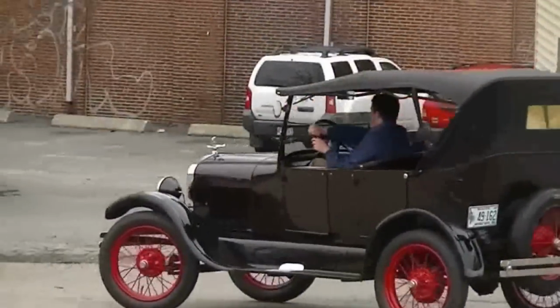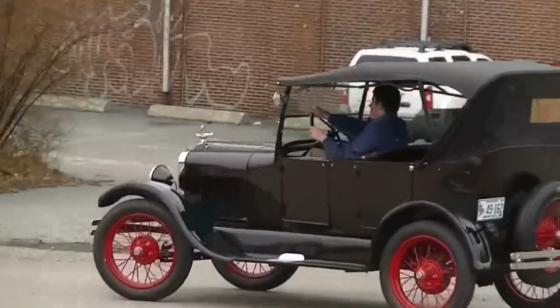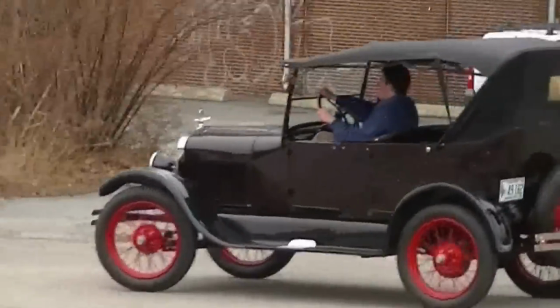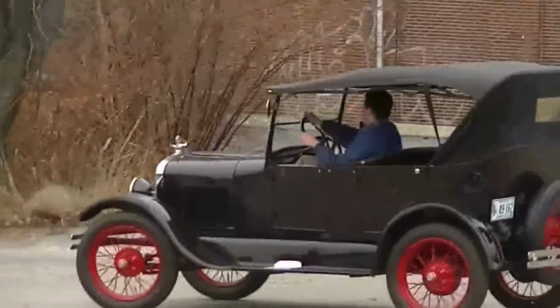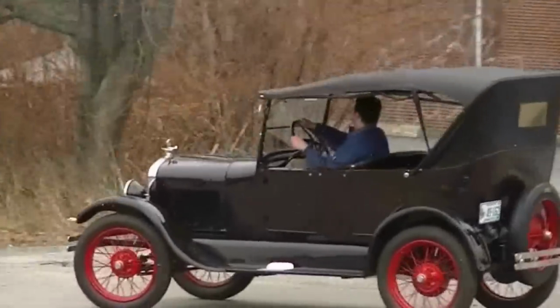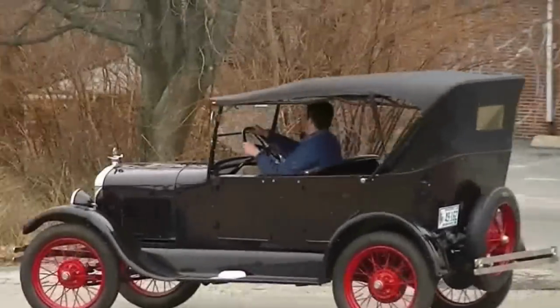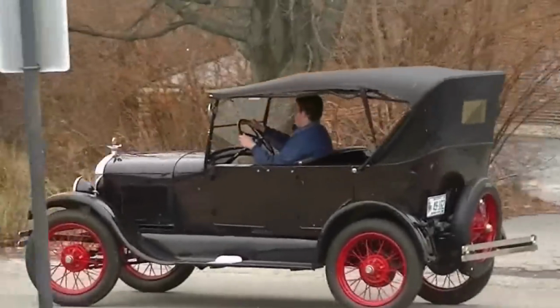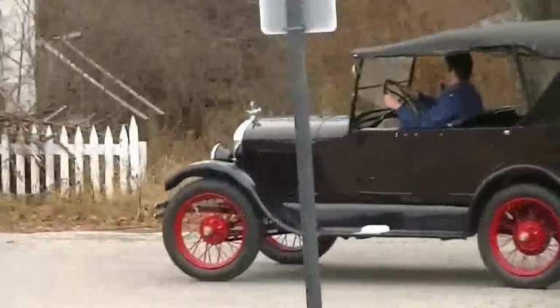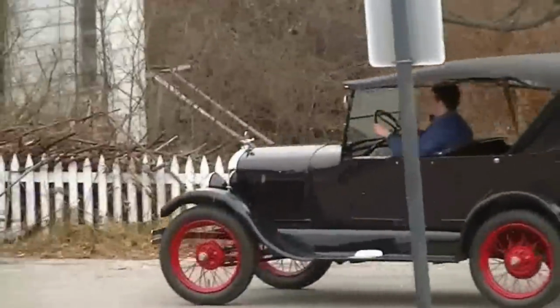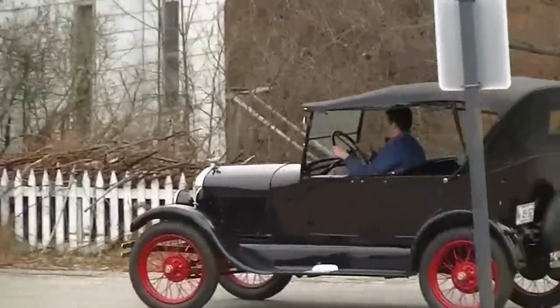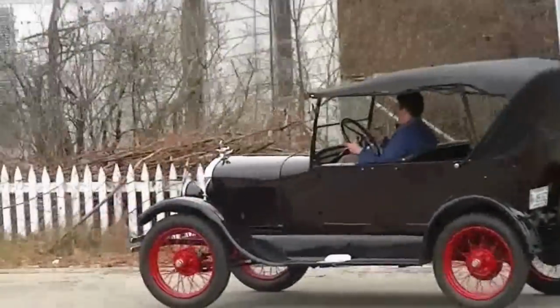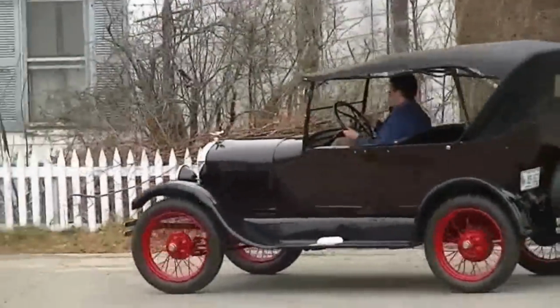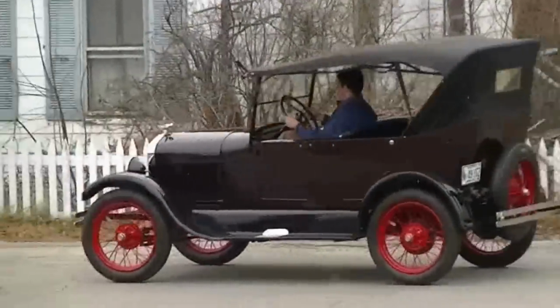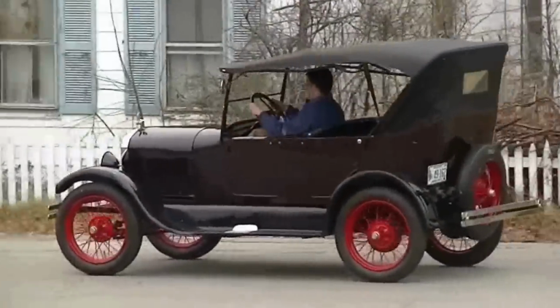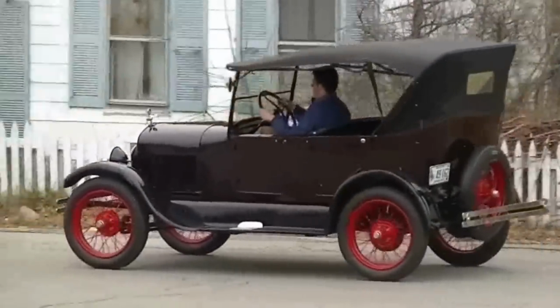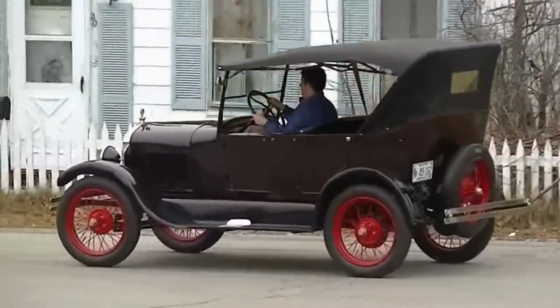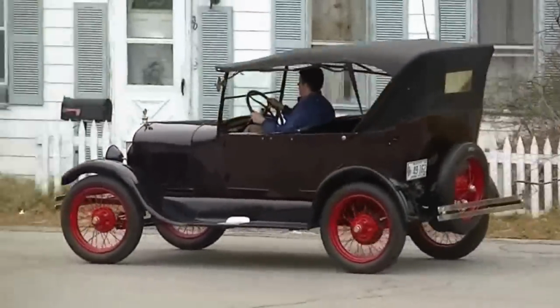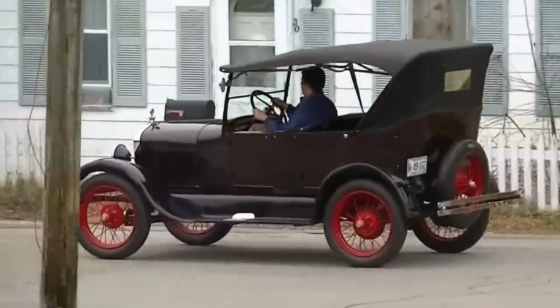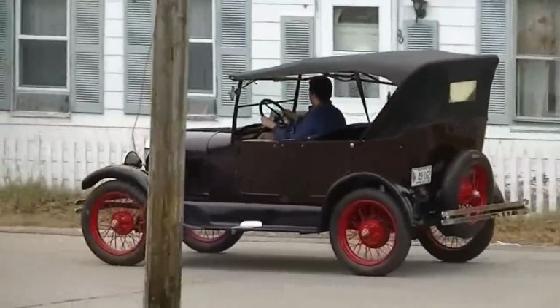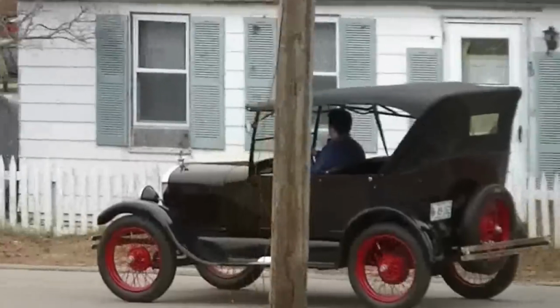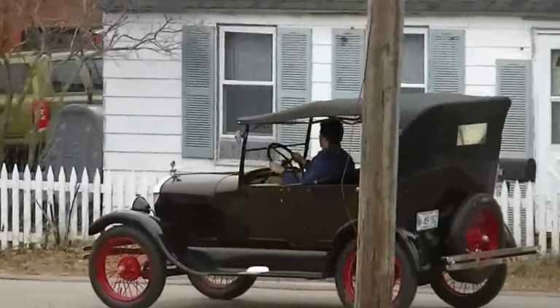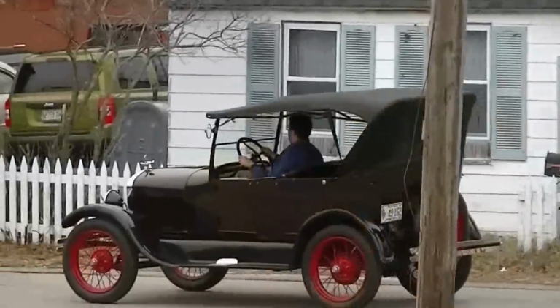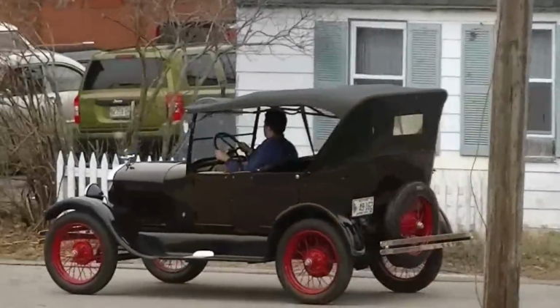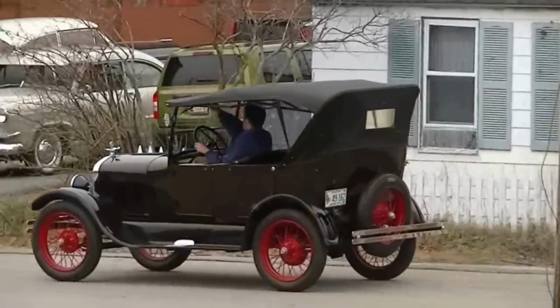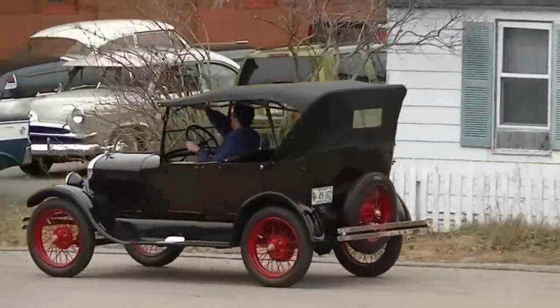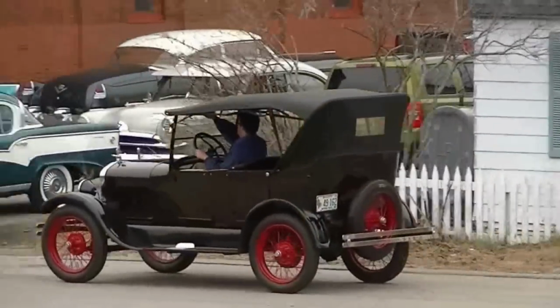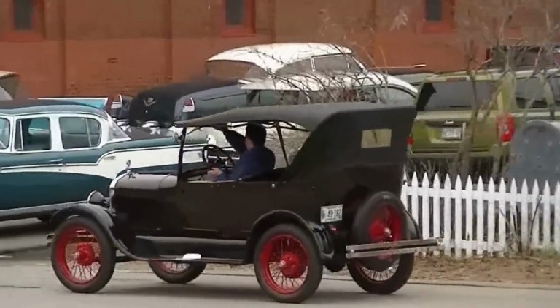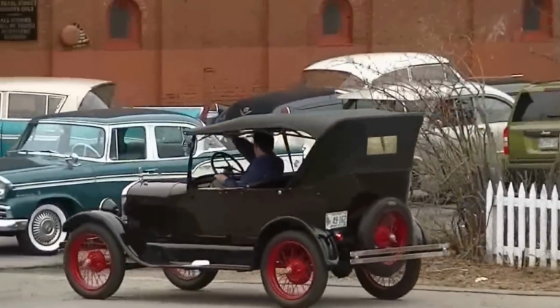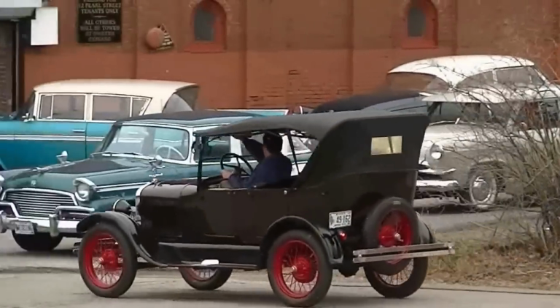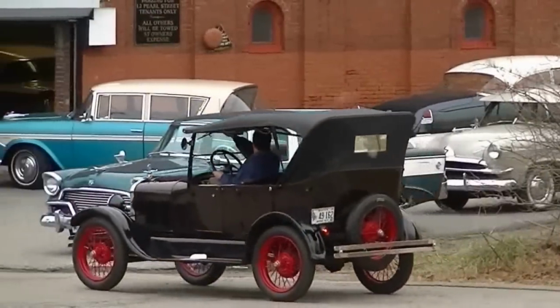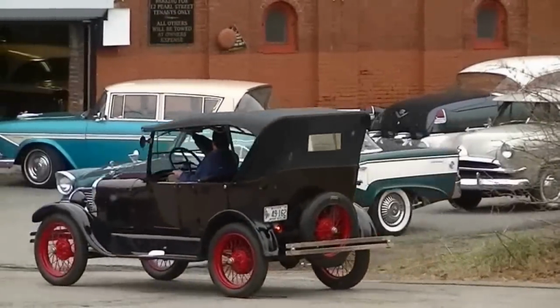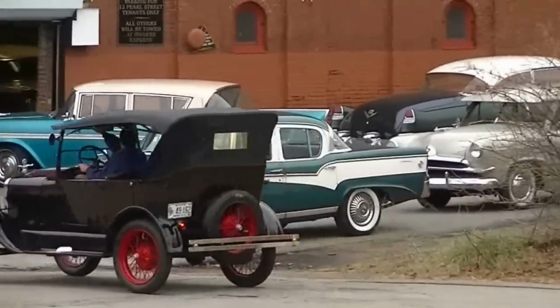And there you have it — our 1927 Ford Model T Touring Car. If you have any questions, visit us at MotorlandAmerica.com. Thanks for watching.